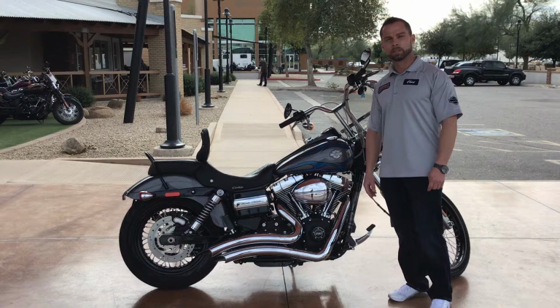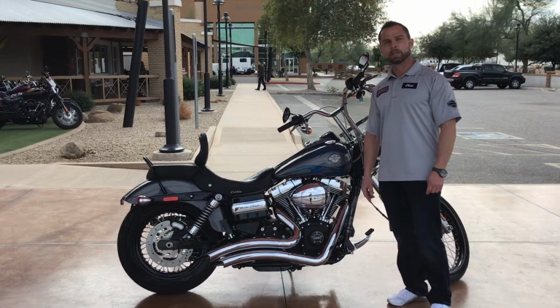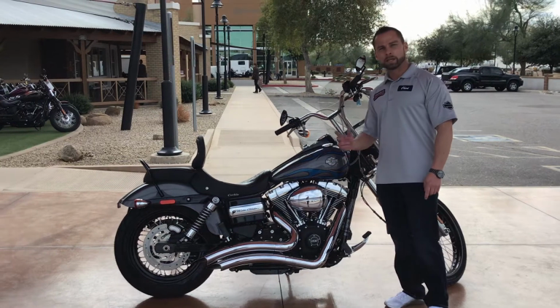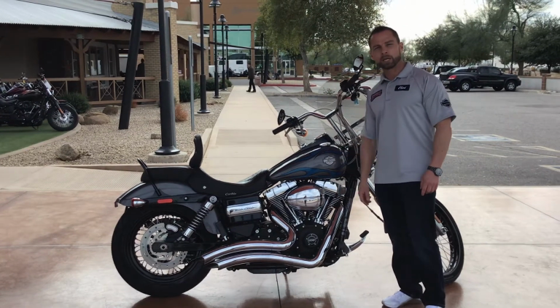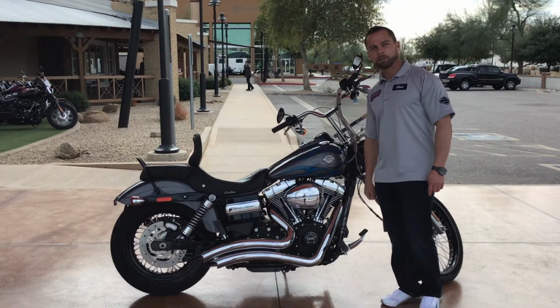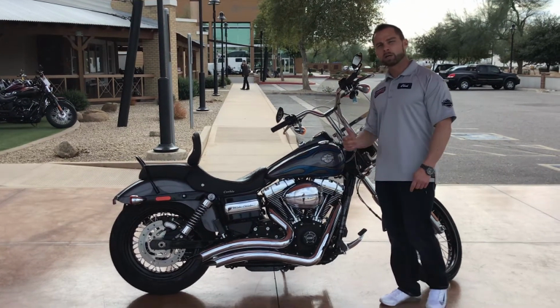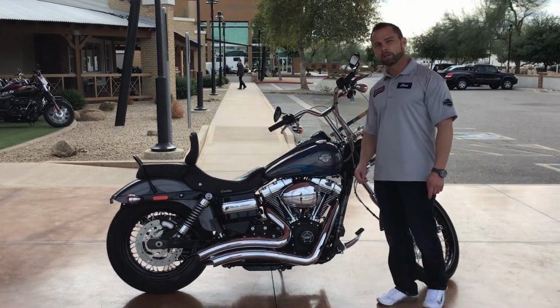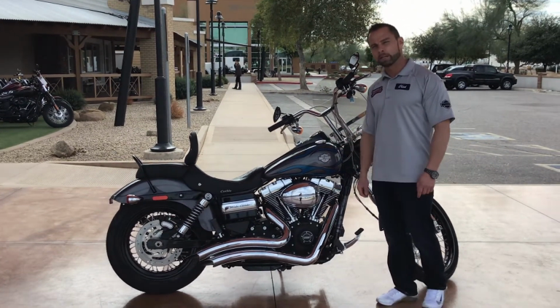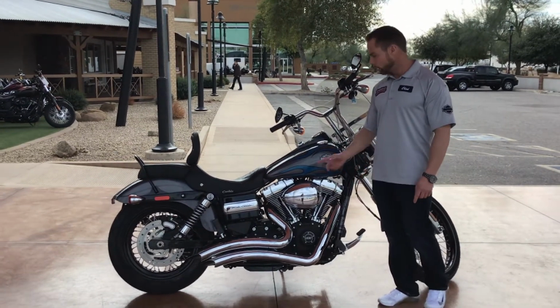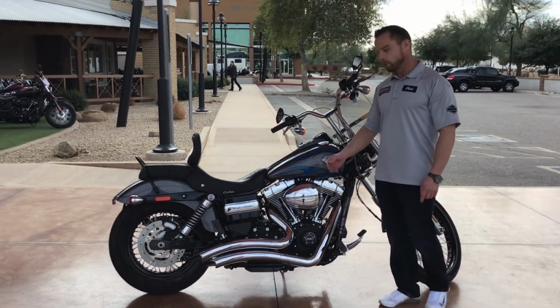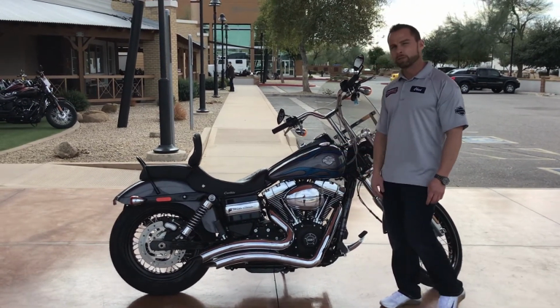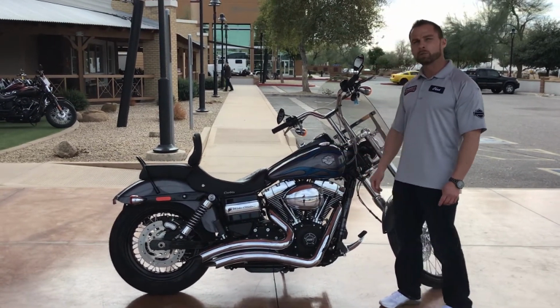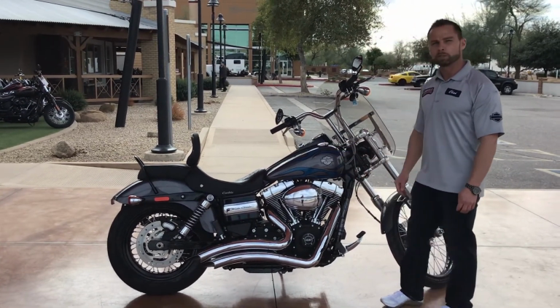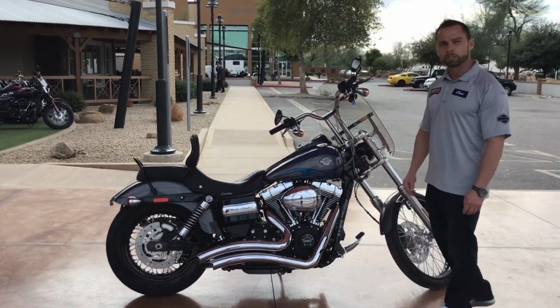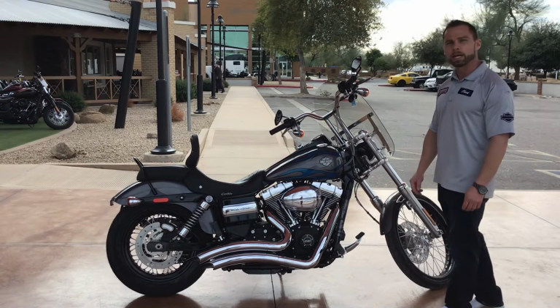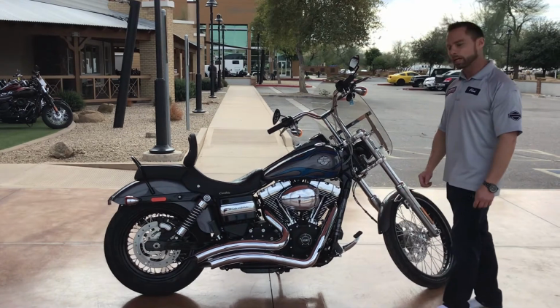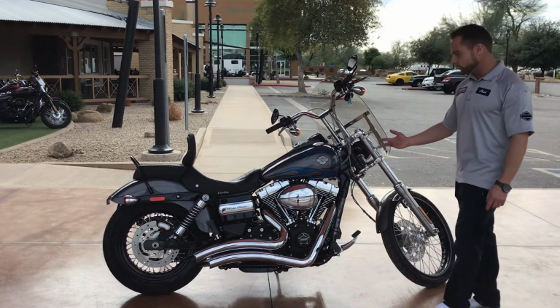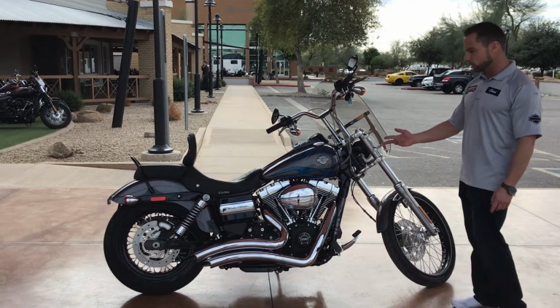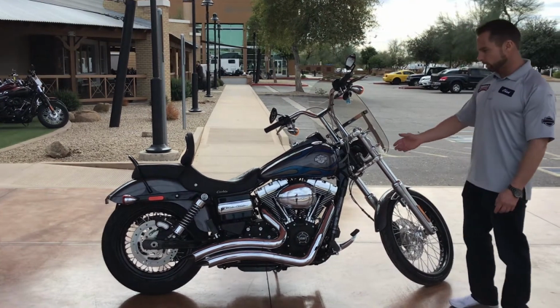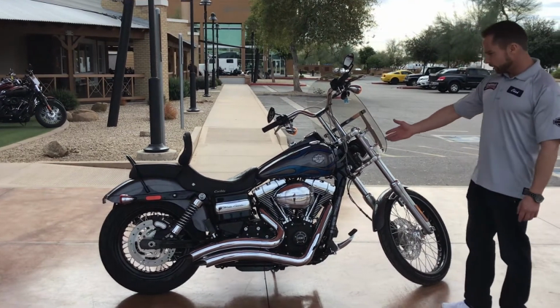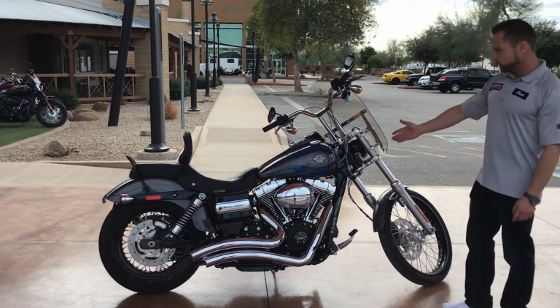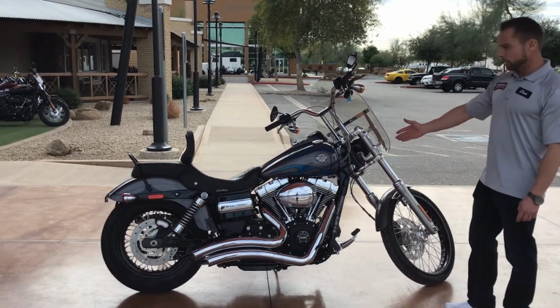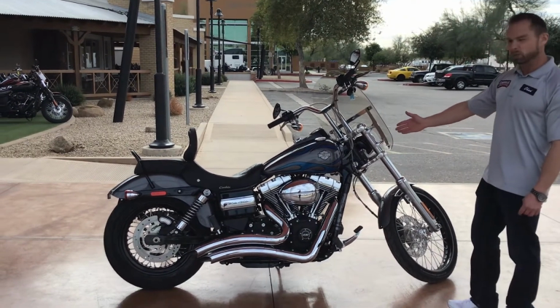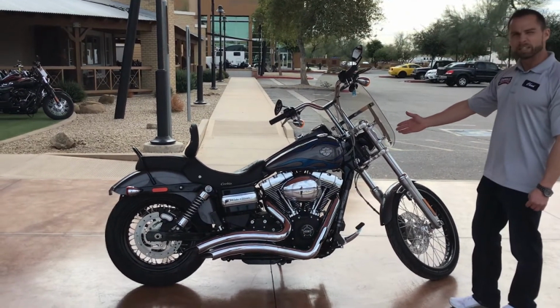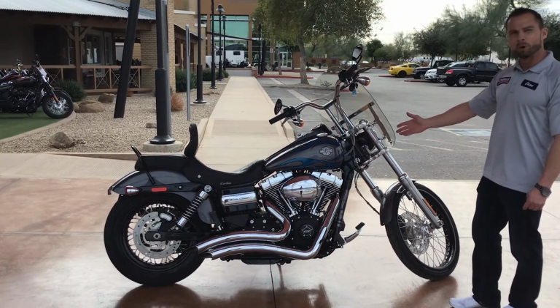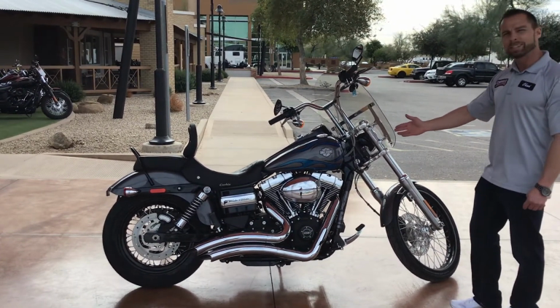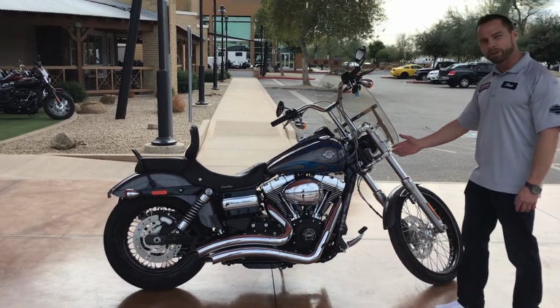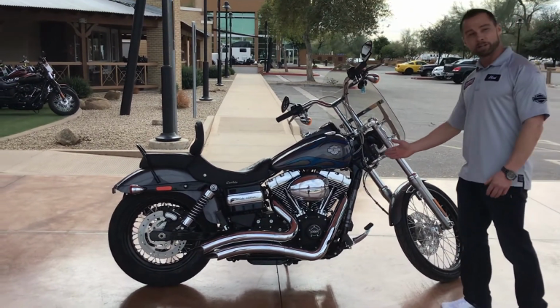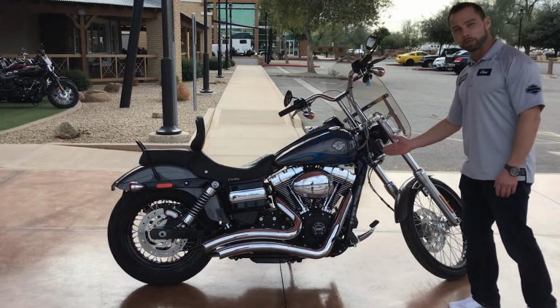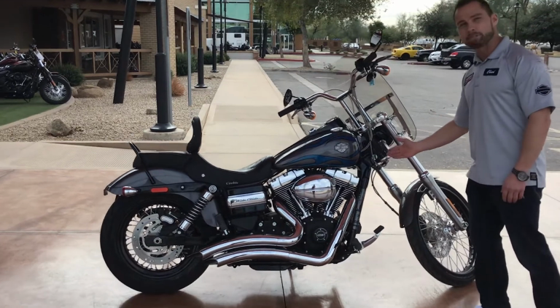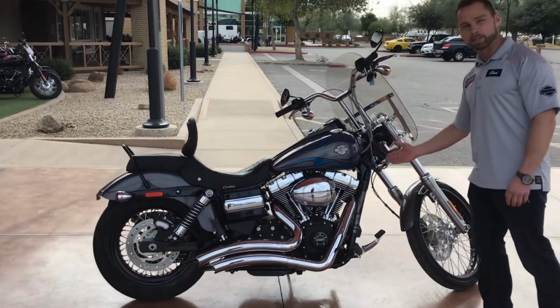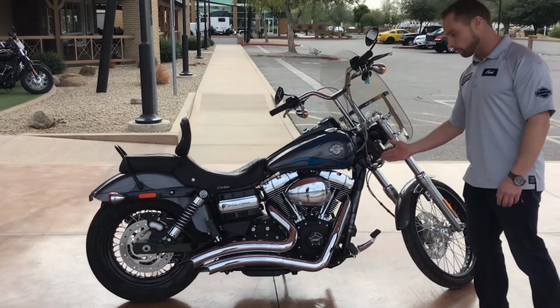Hey guys, I'm Chad Riddle. Welcome to Chandler Harley-Davidson. I want to show you this 2014 Dyna Wide Glide that we just took in. This thing is just like new — only 745 miles on this bike.